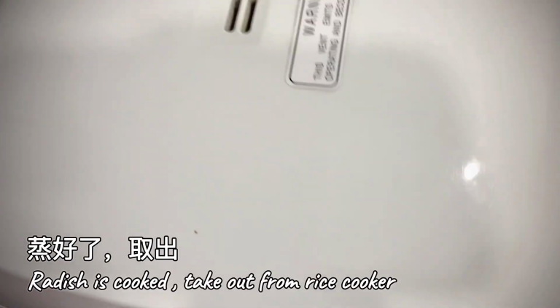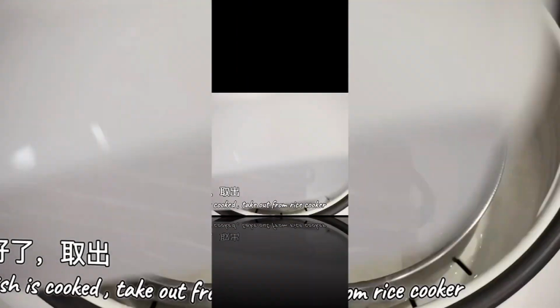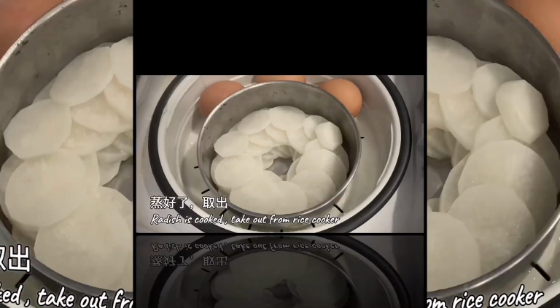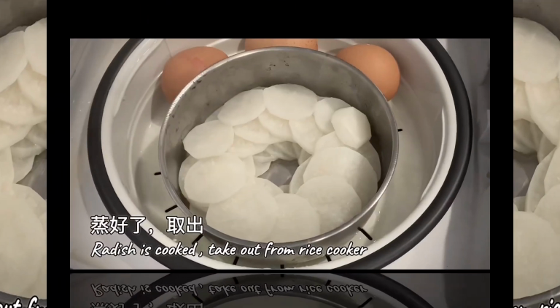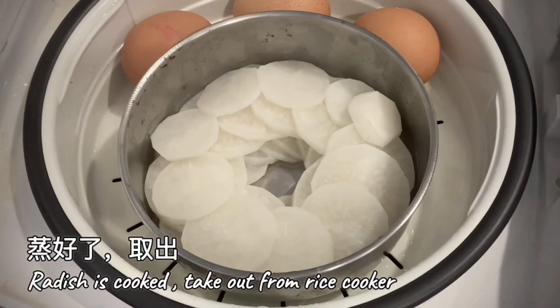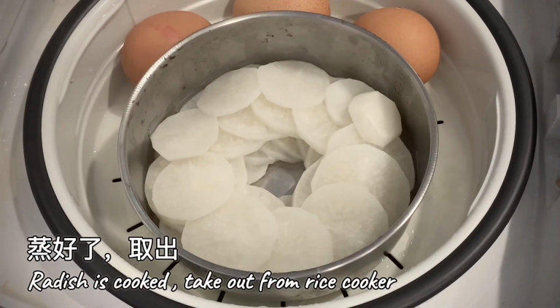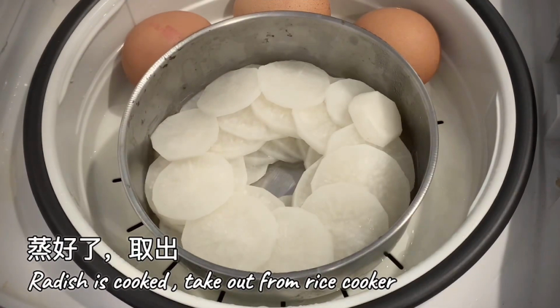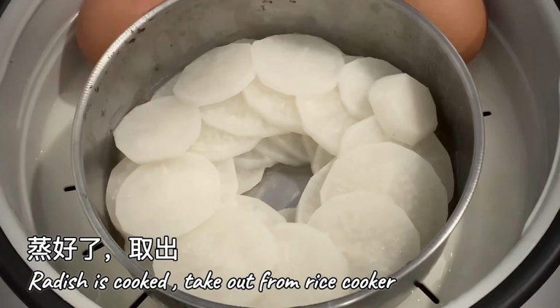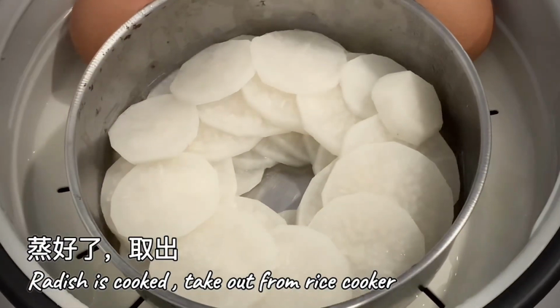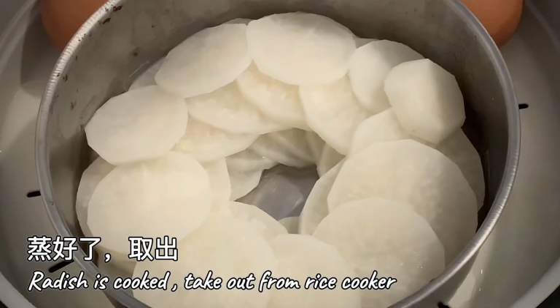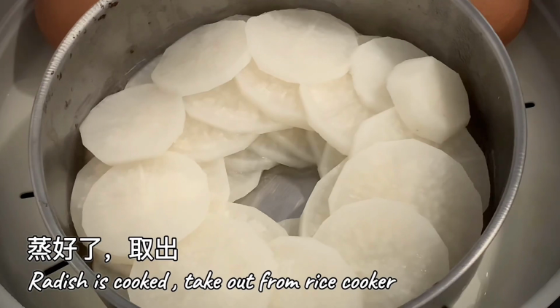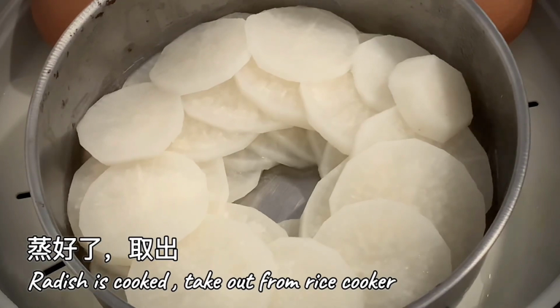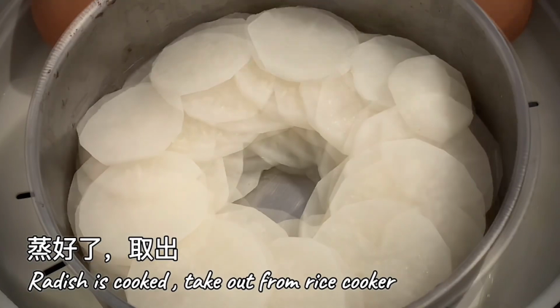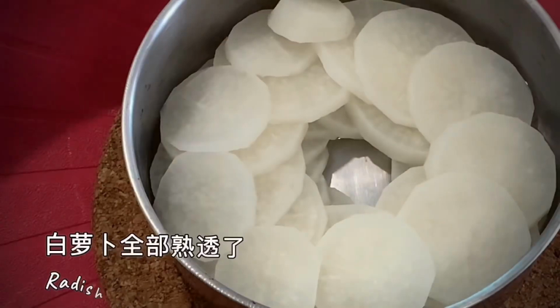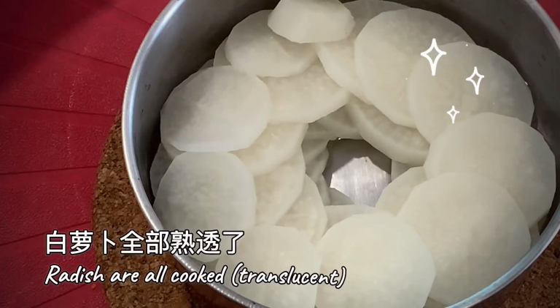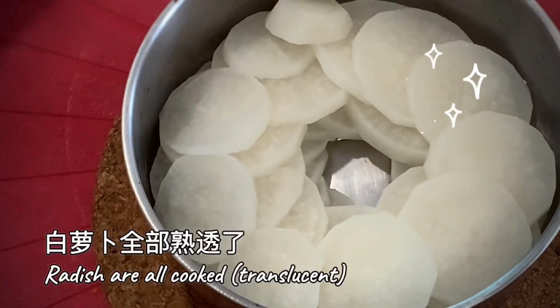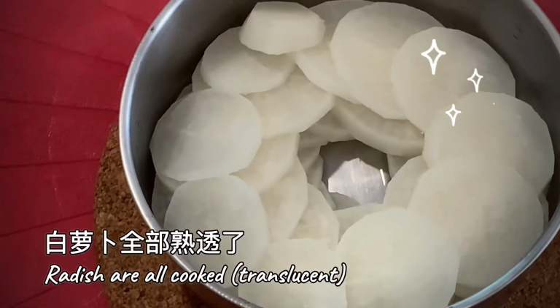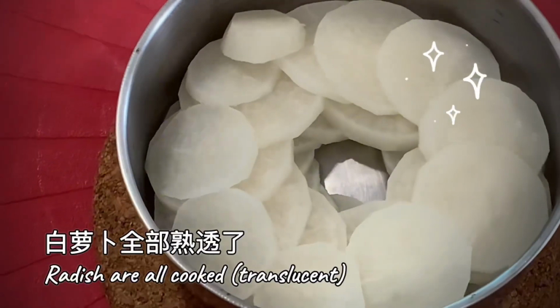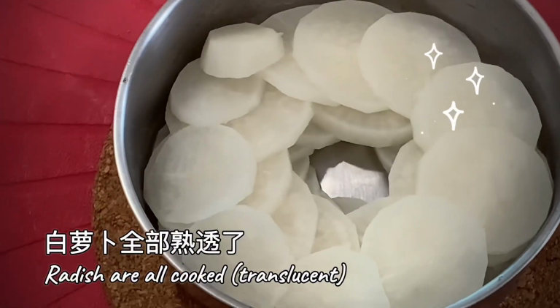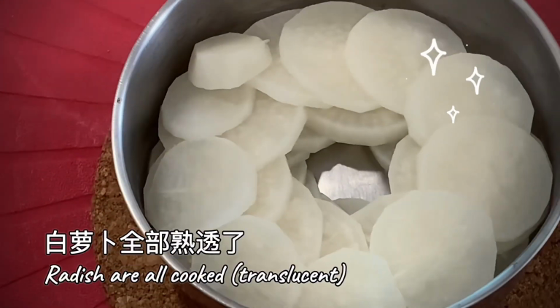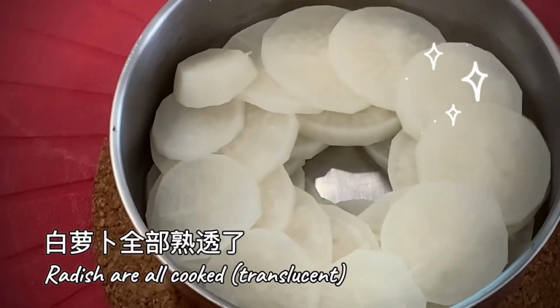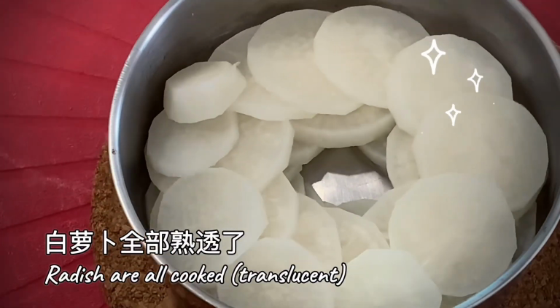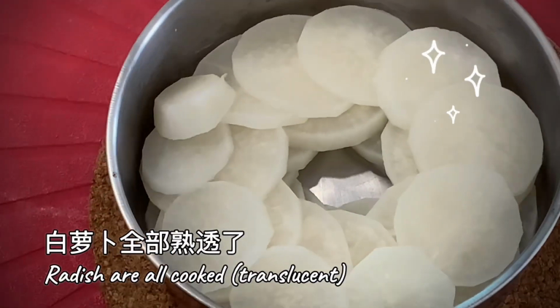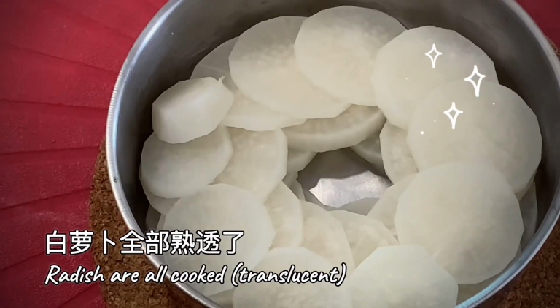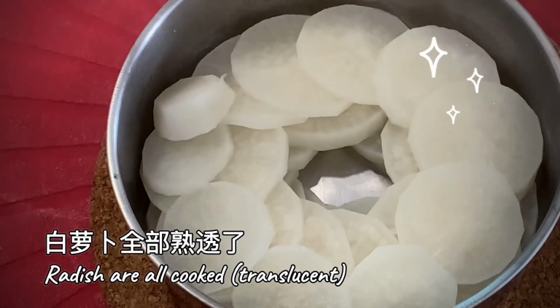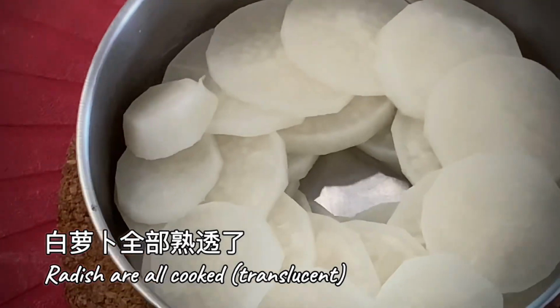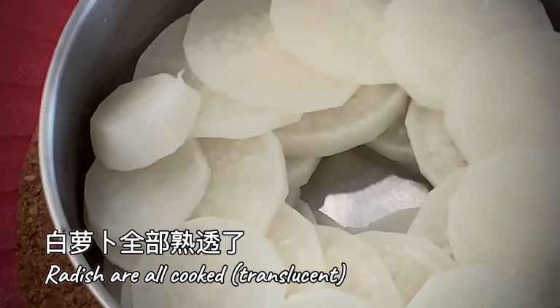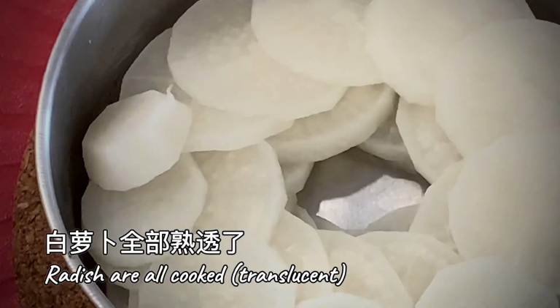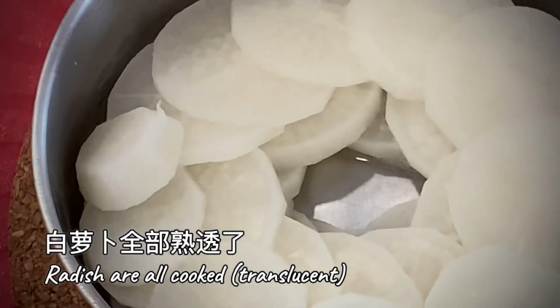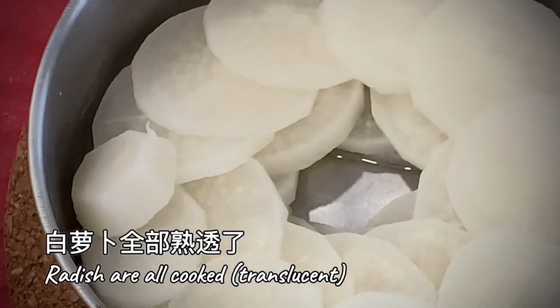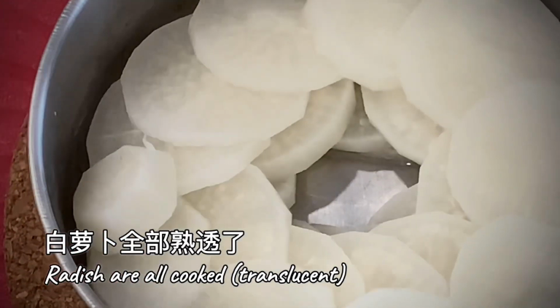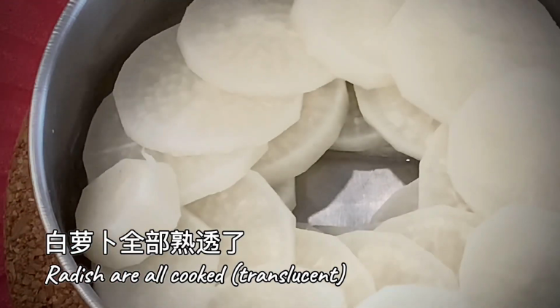Remove from rice cooker's steamer plate when rice is cooked. Wow! Radish is cooked and translucent. It's so beautiful! Steamed radish set aside.